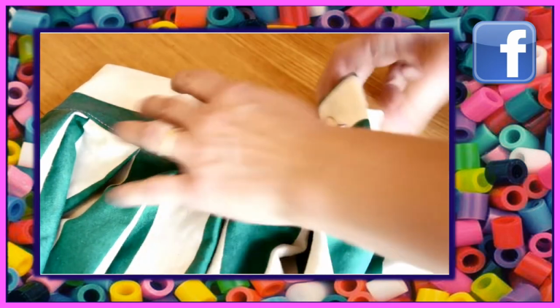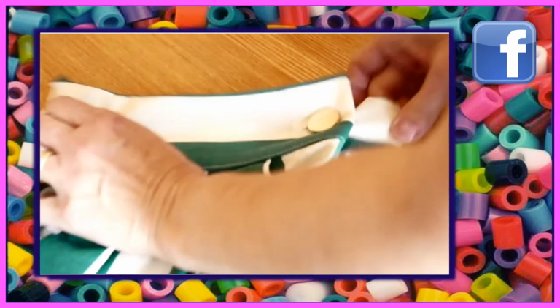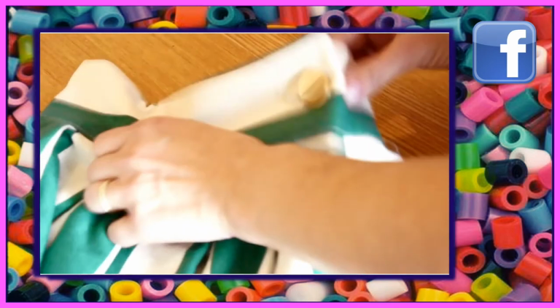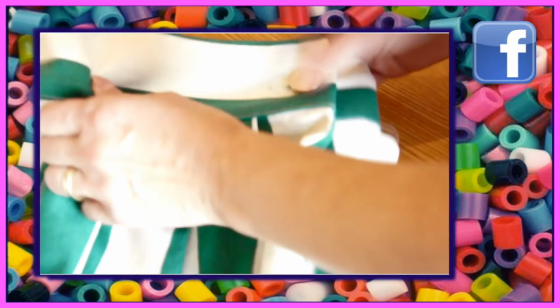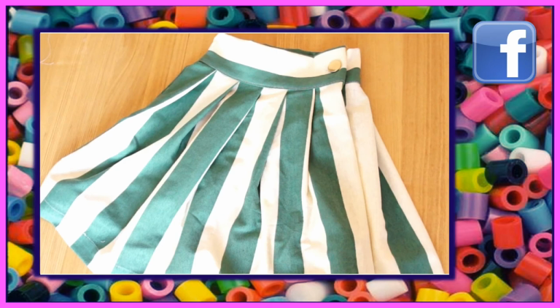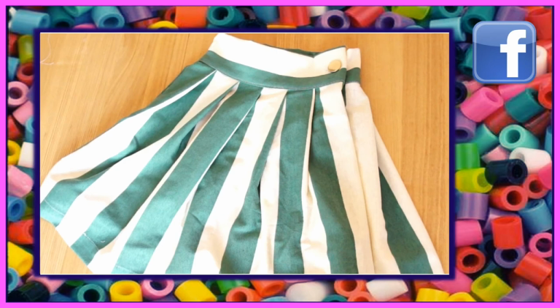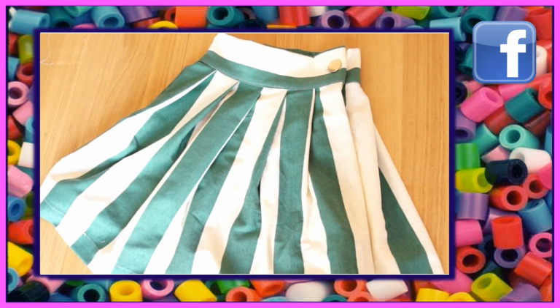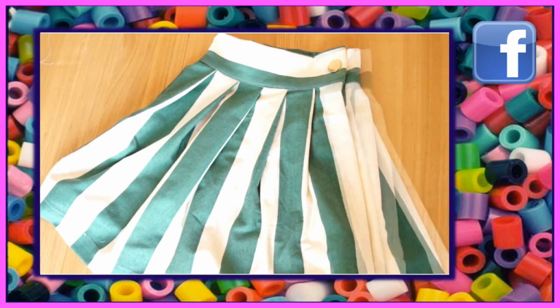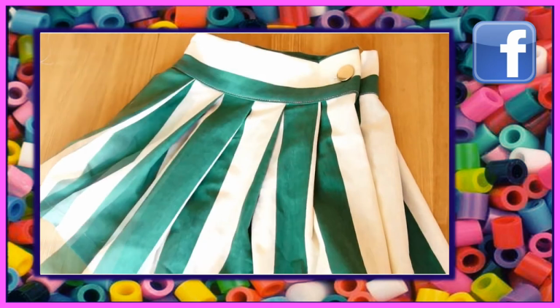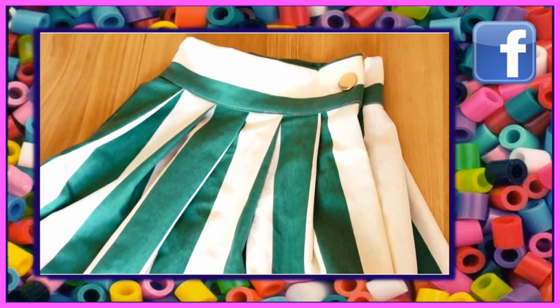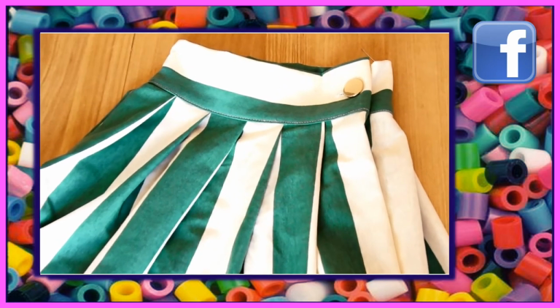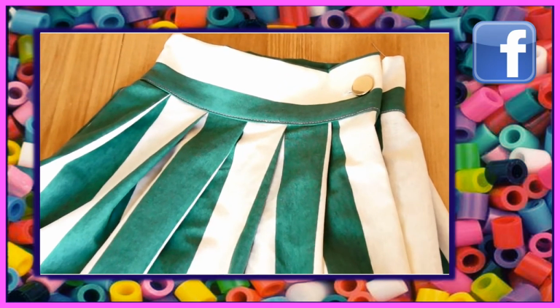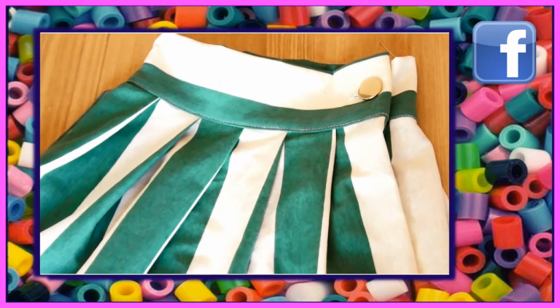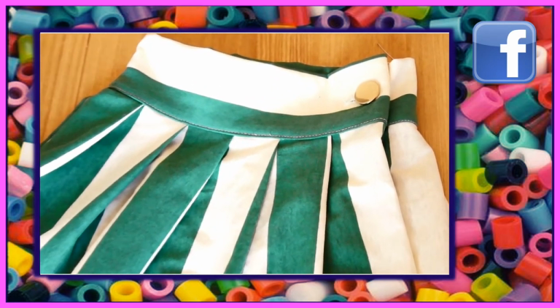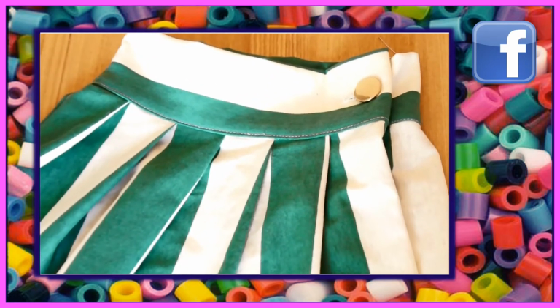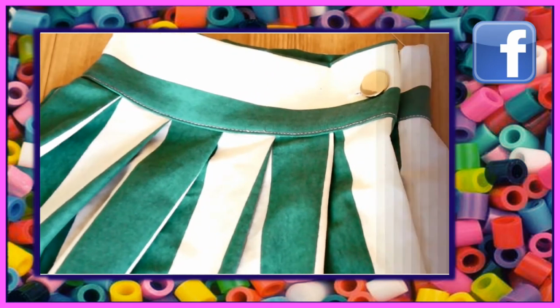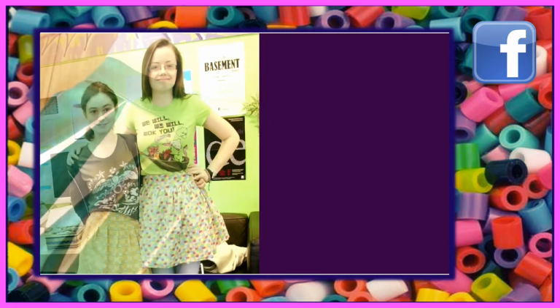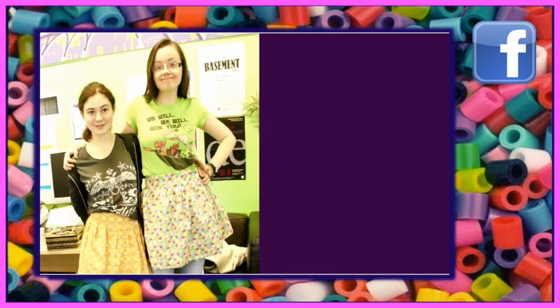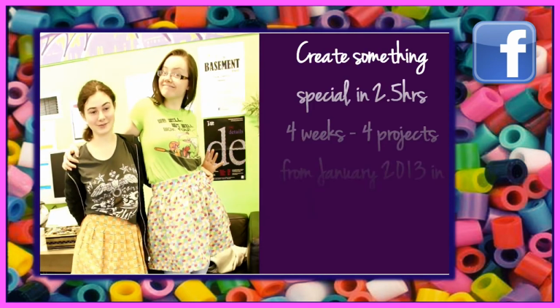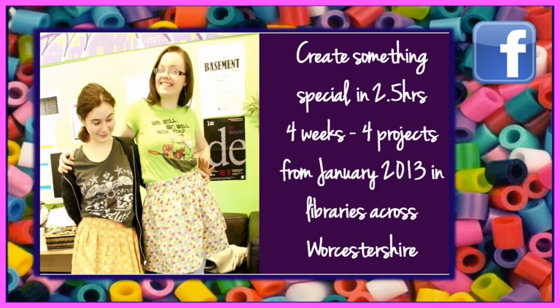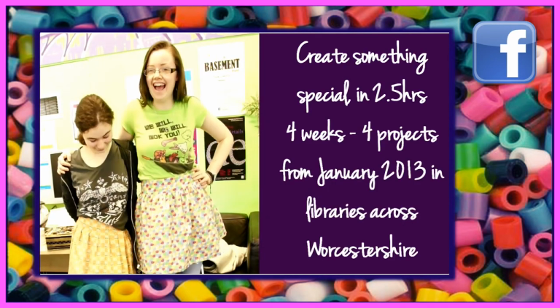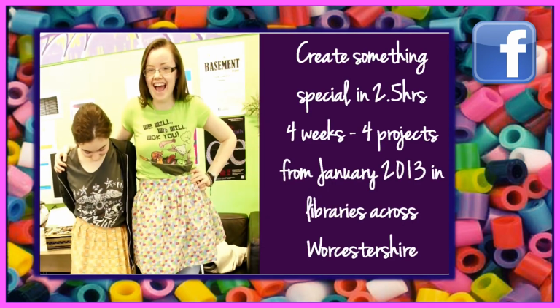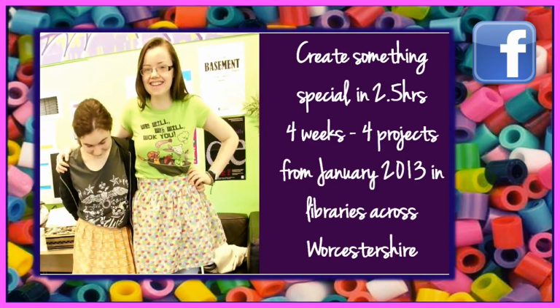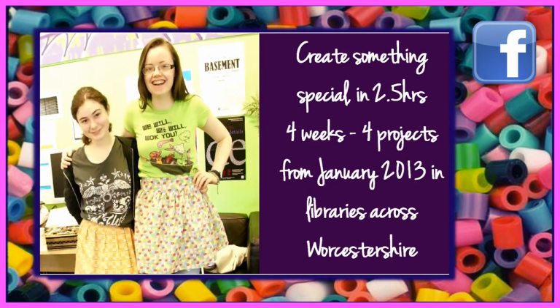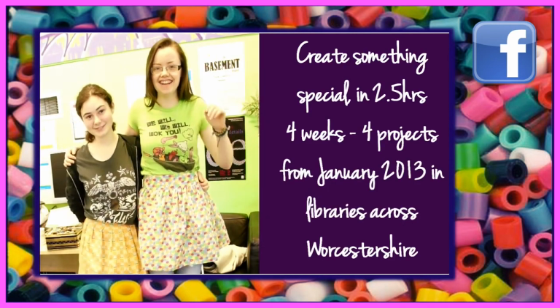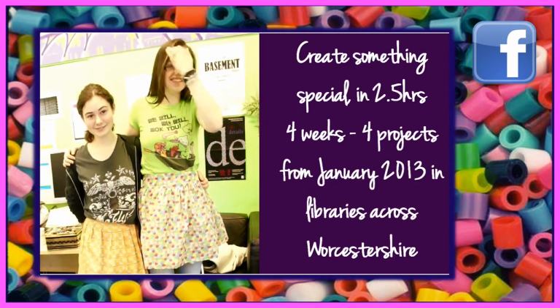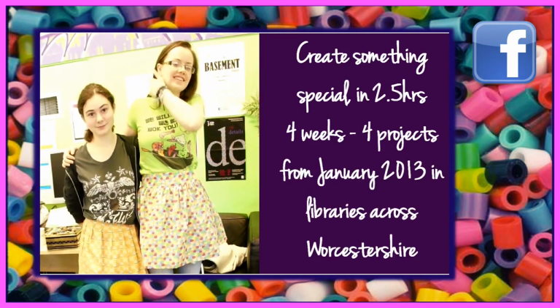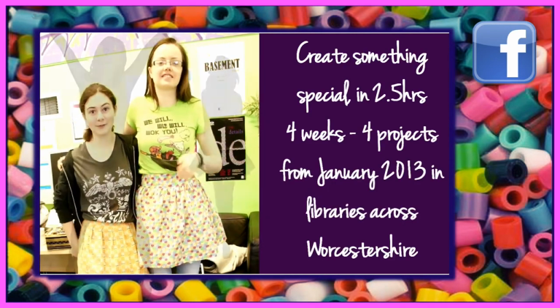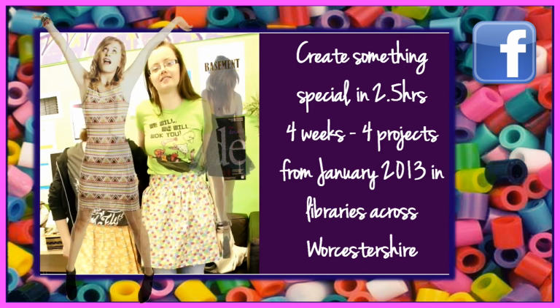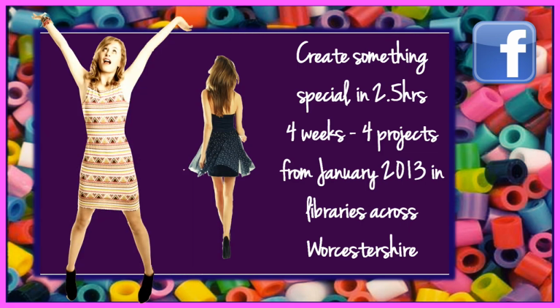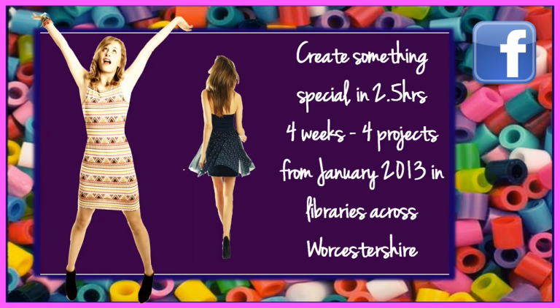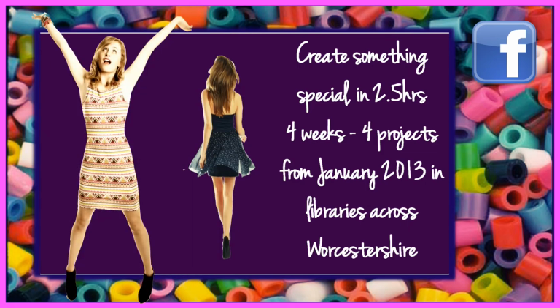And there you've got a beautiful skirt and it'll take you less than 40 minutes to make. If you want to create something special in two and a half hours for four weeks — four different projects from January 2013 in libraries across Worcestershire — then get in touch.